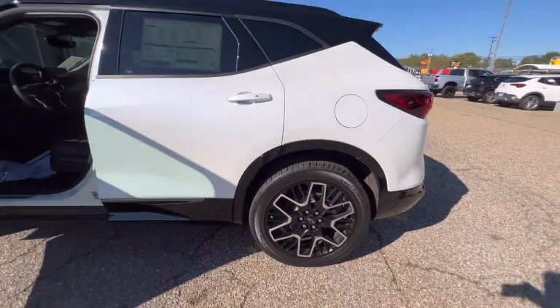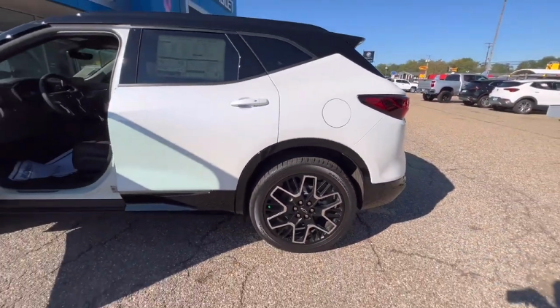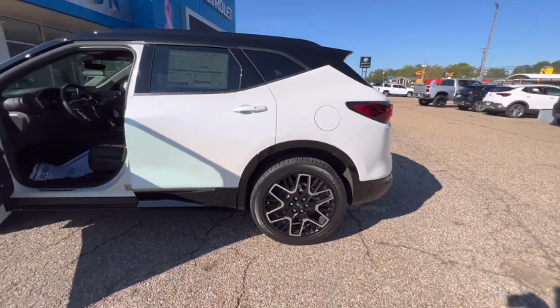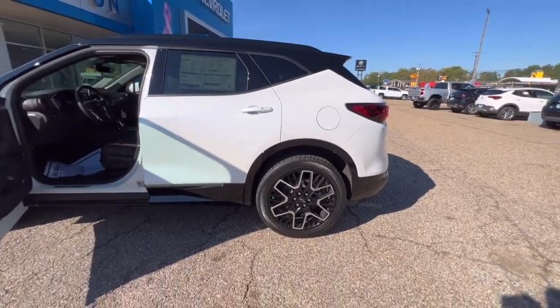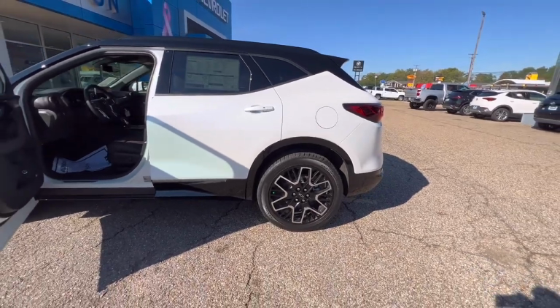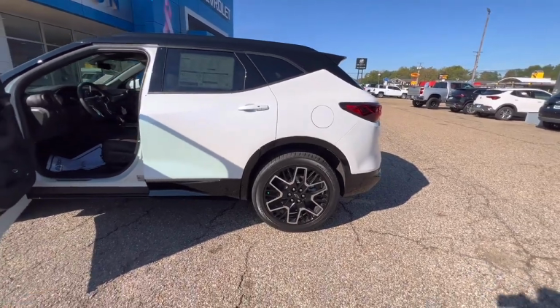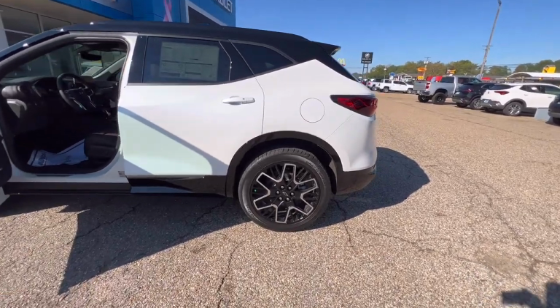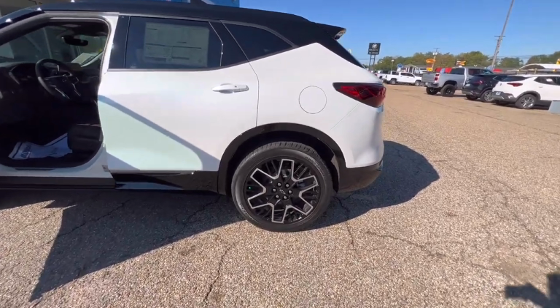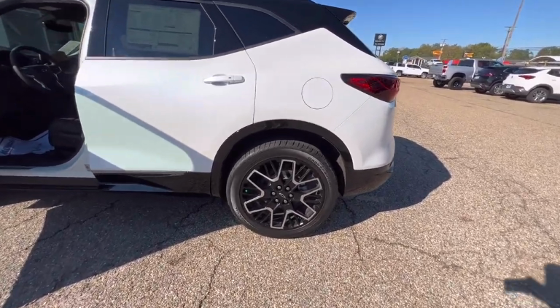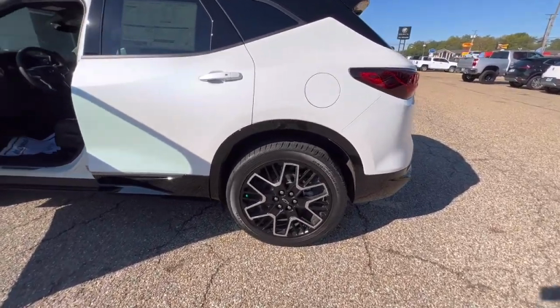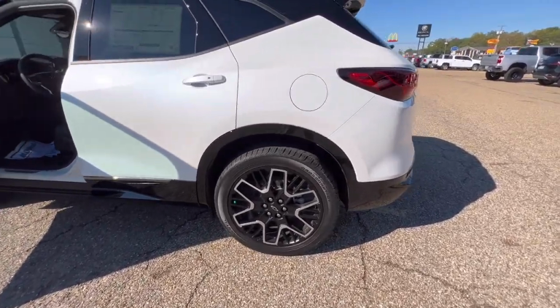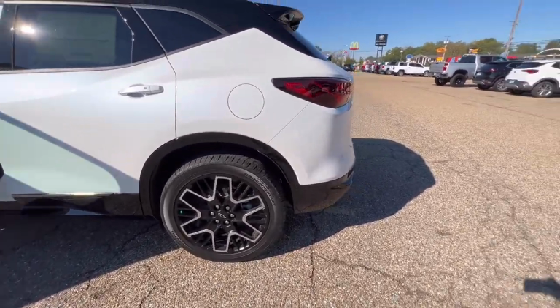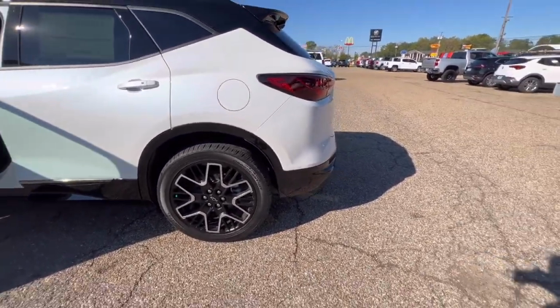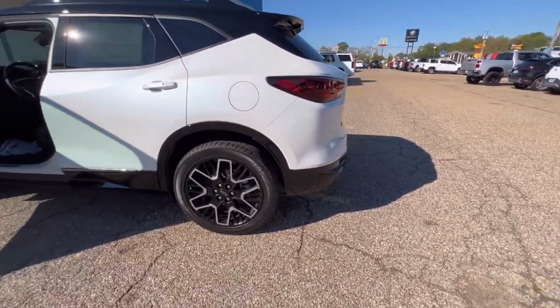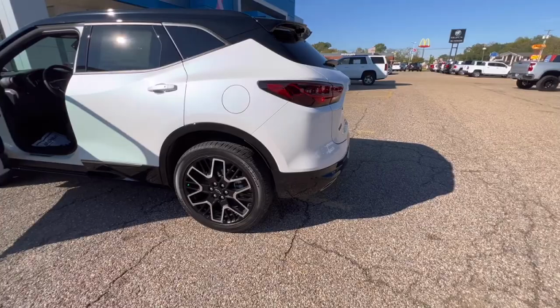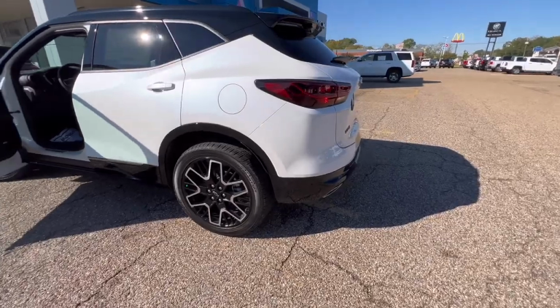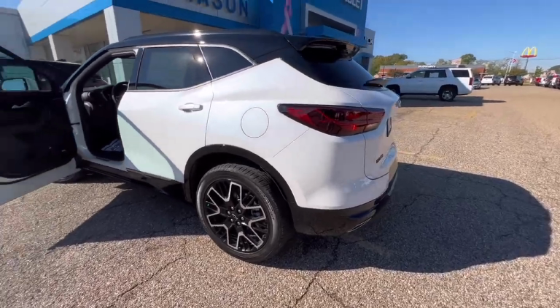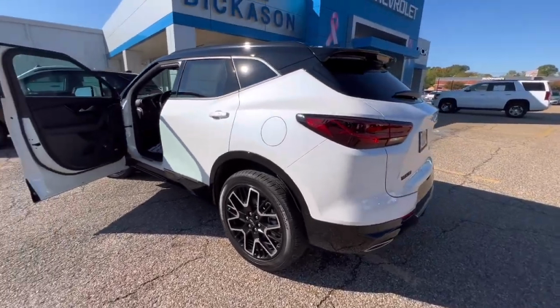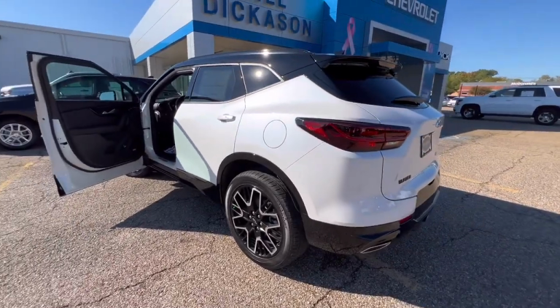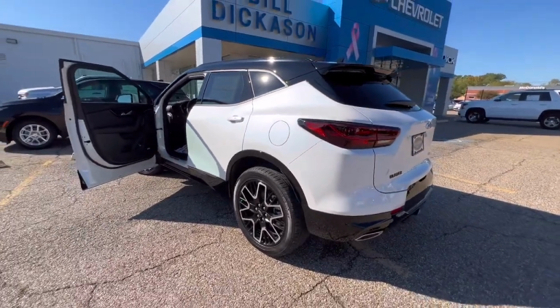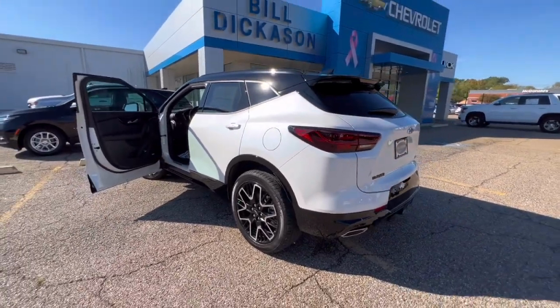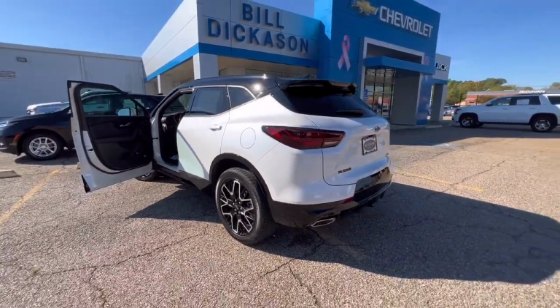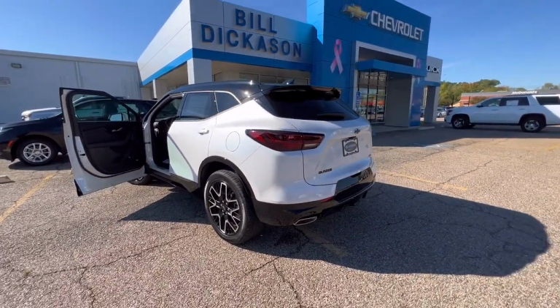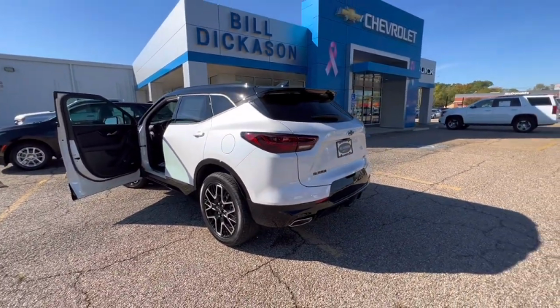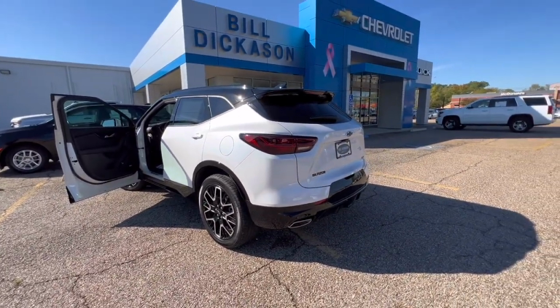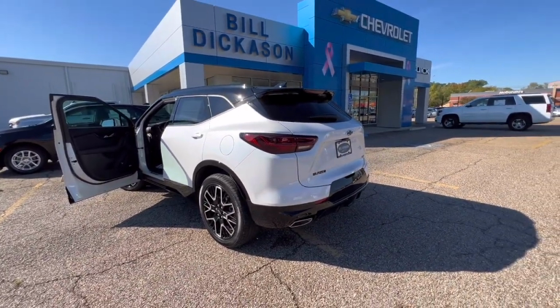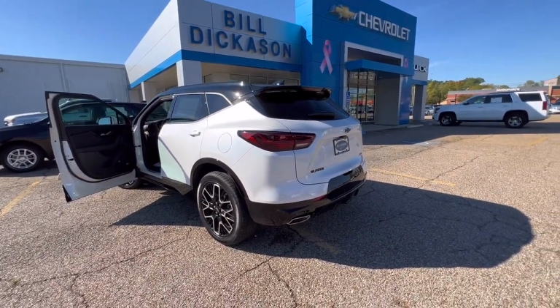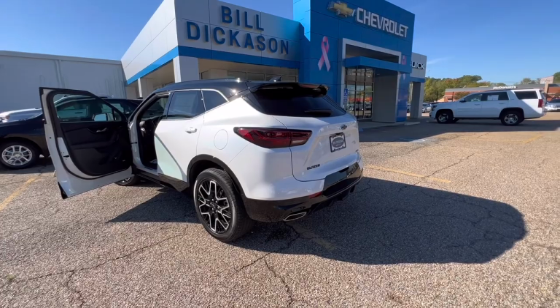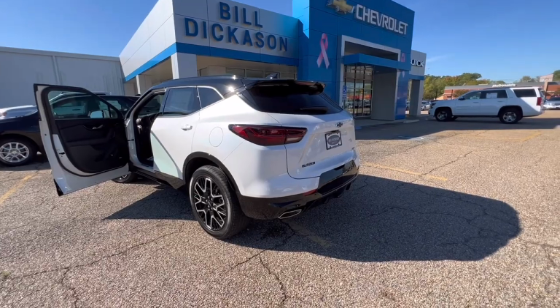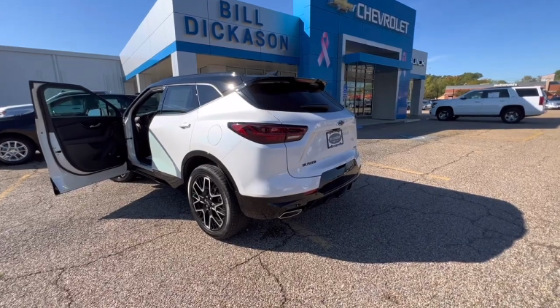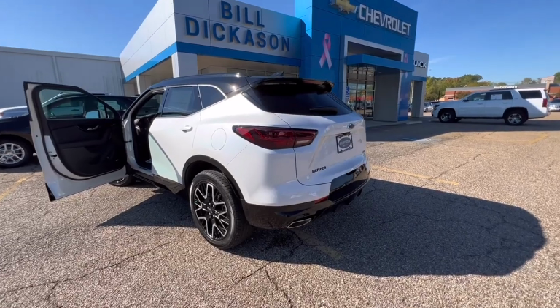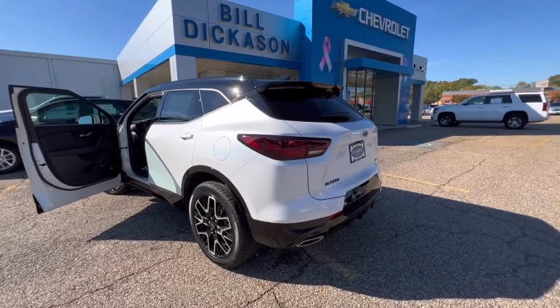Also, your wheels on the RS are 21-inch wheels, while the 3LT had 18s or 20s. That's your difference, guys. If you have any questions, log into our website at www.bidyshevy.com. Thank you.